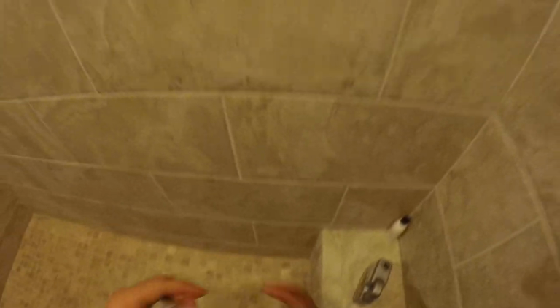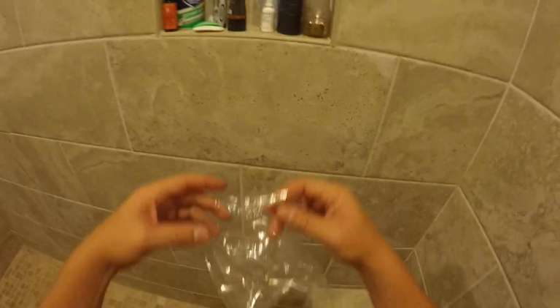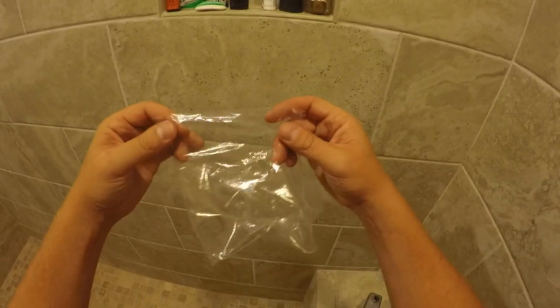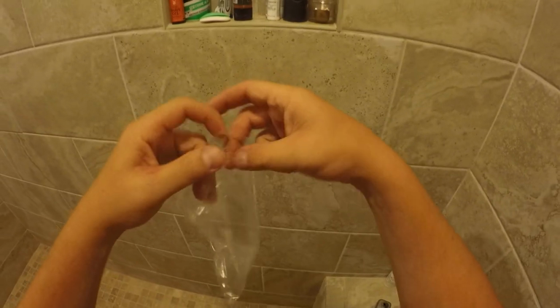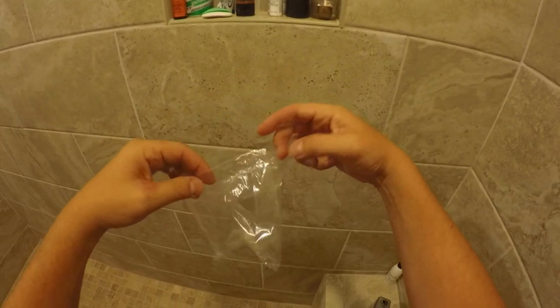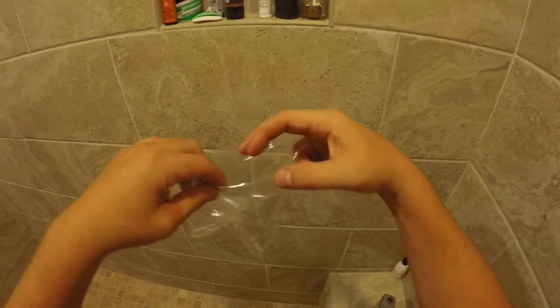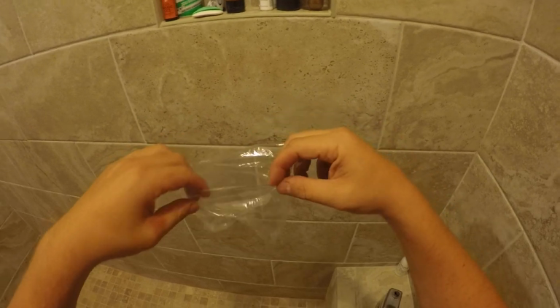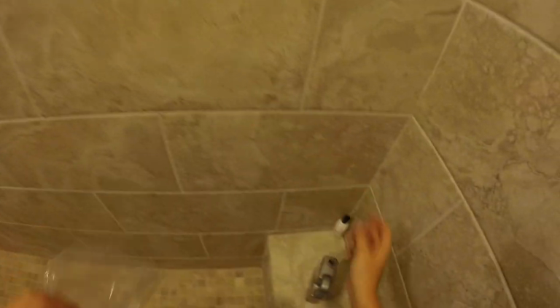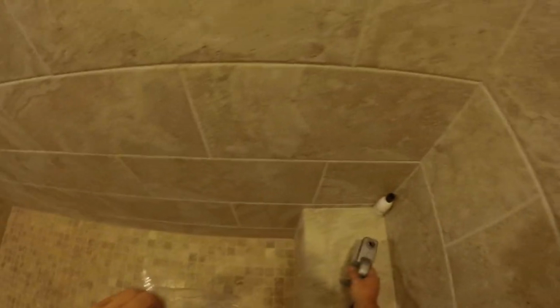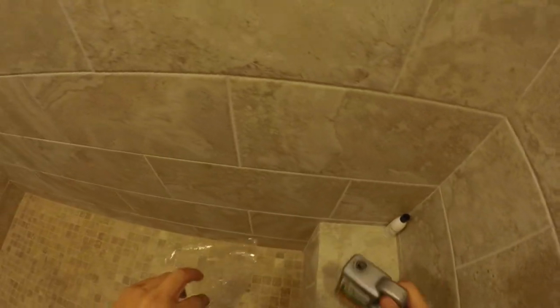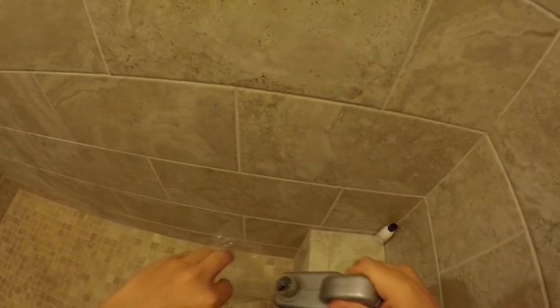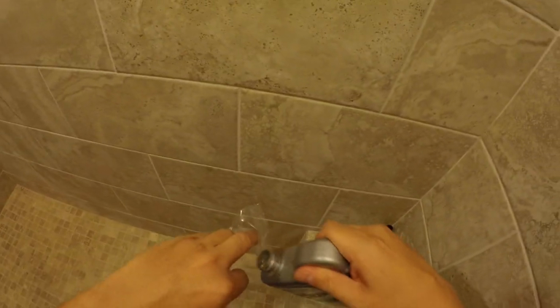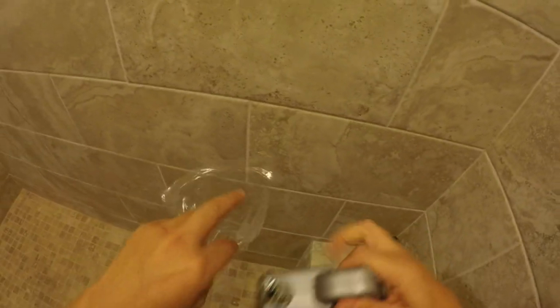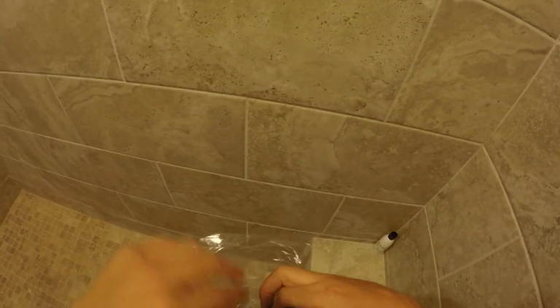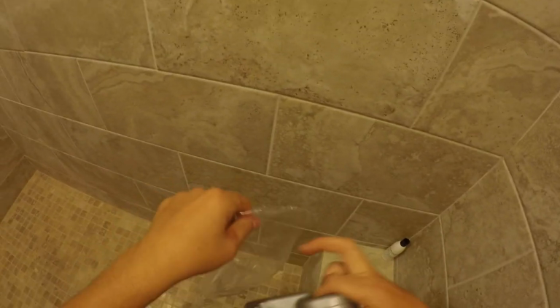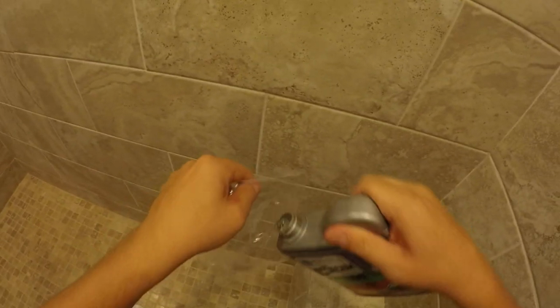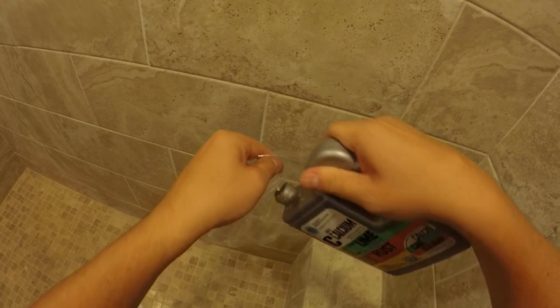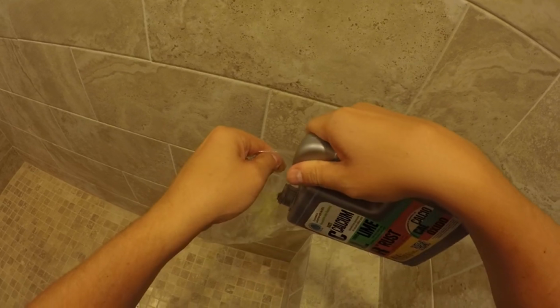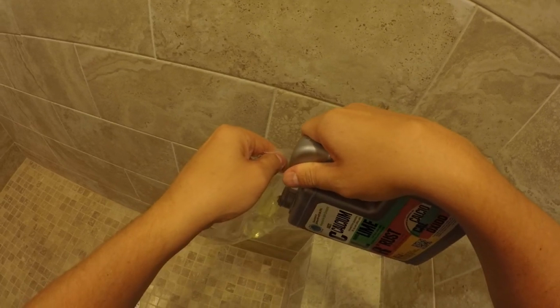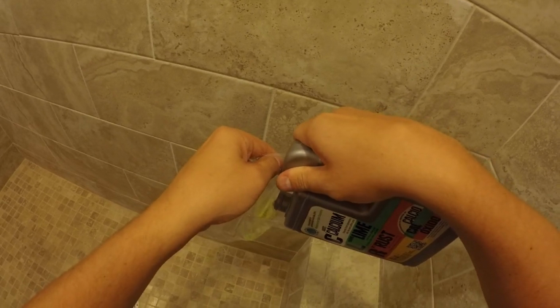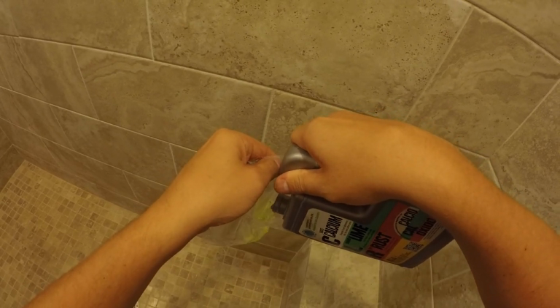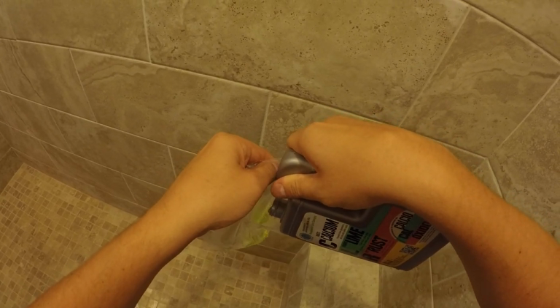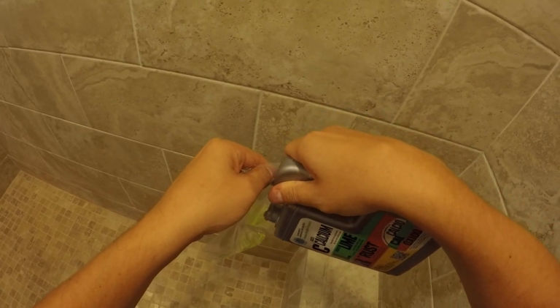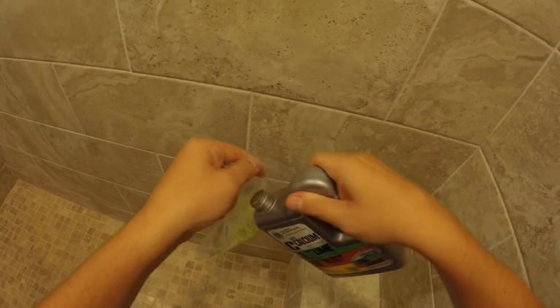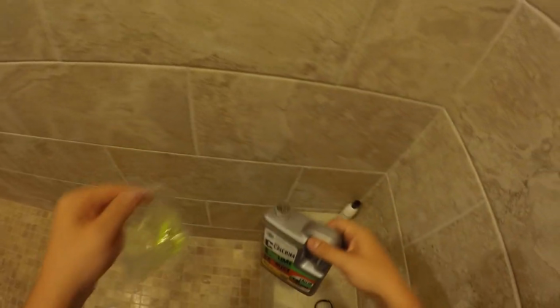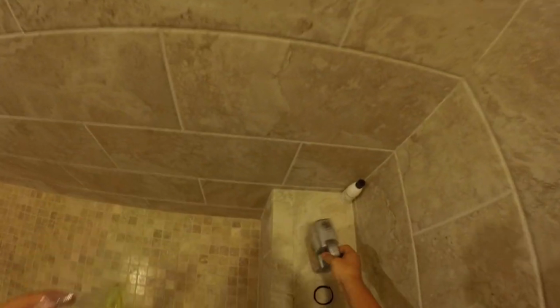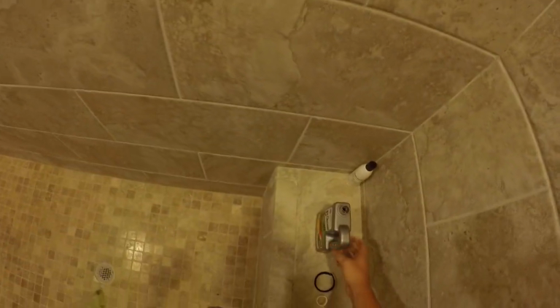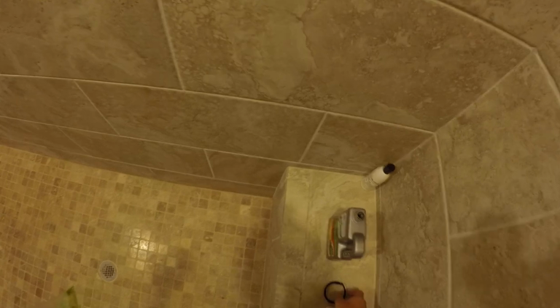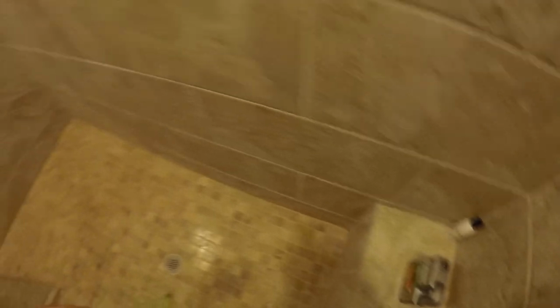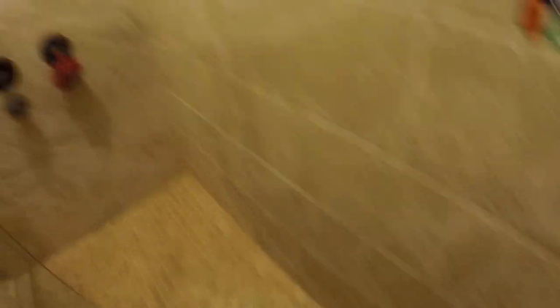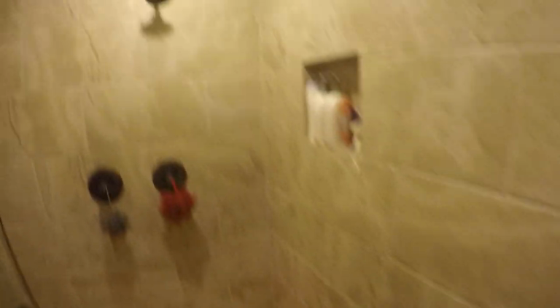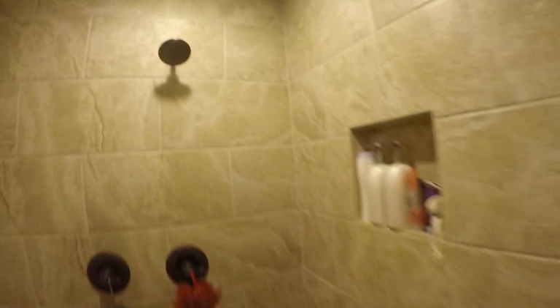What I've got here is just a good little sandwich bag — a Ziploc bag will work just fine. I go ahead and get a little CLR dumped in there, just enough. You don't need a whole lot.